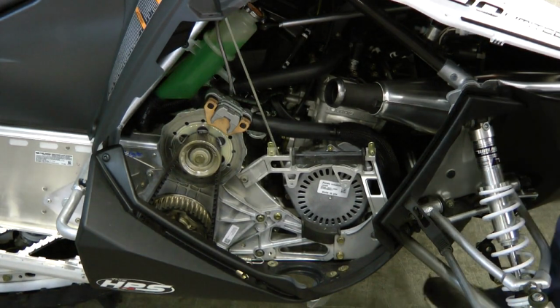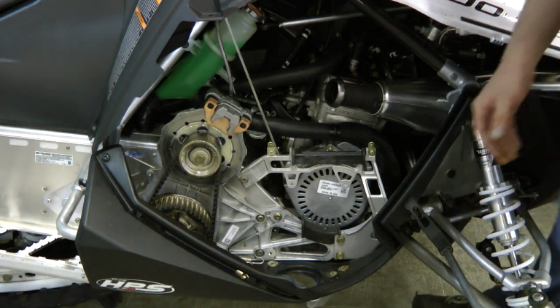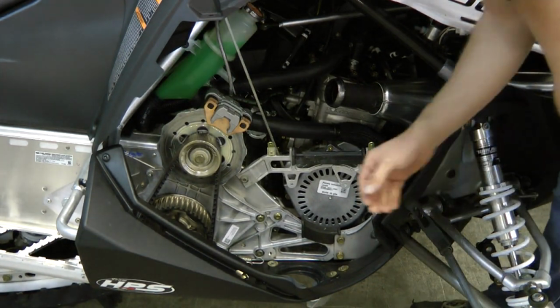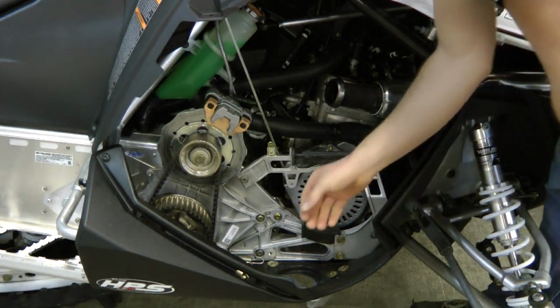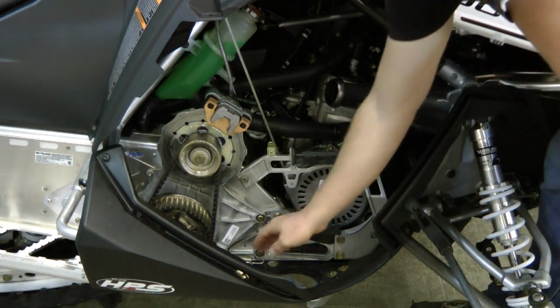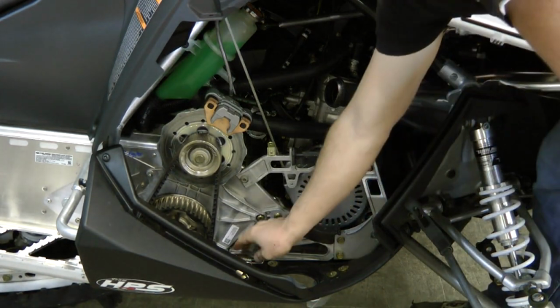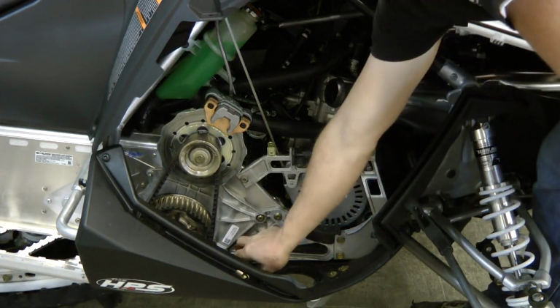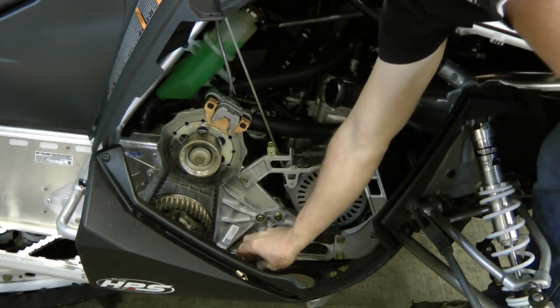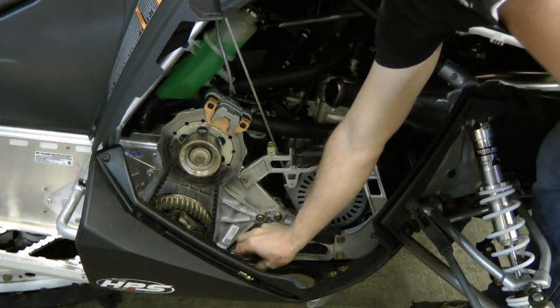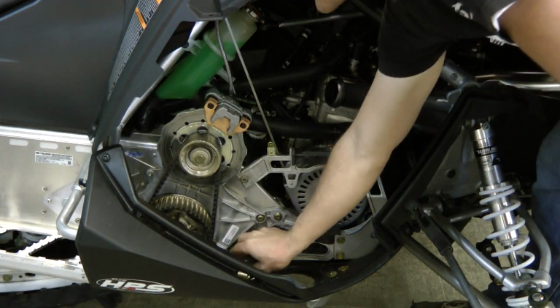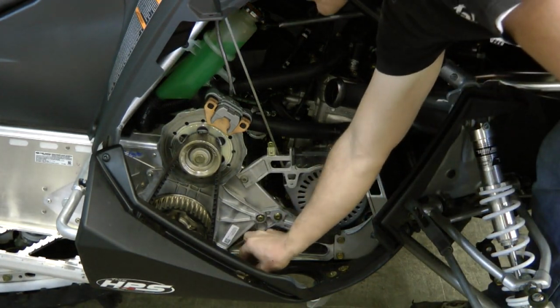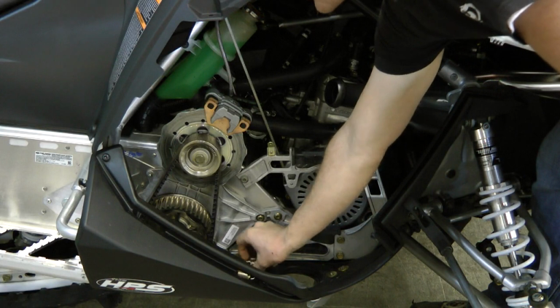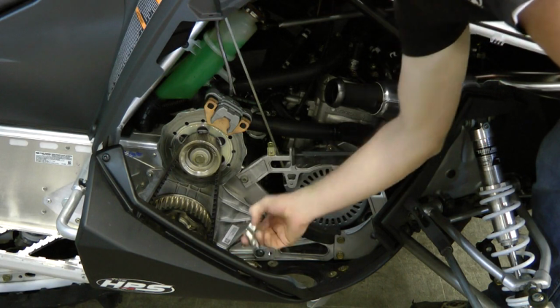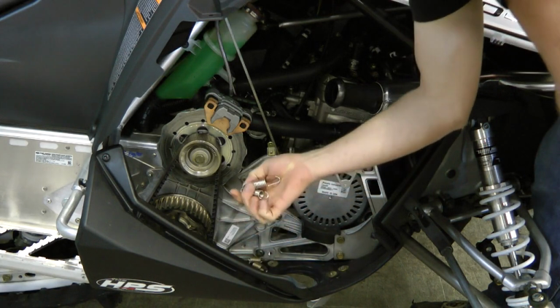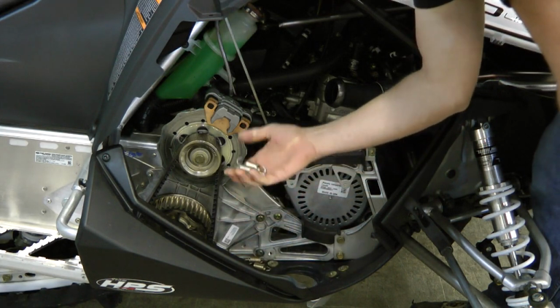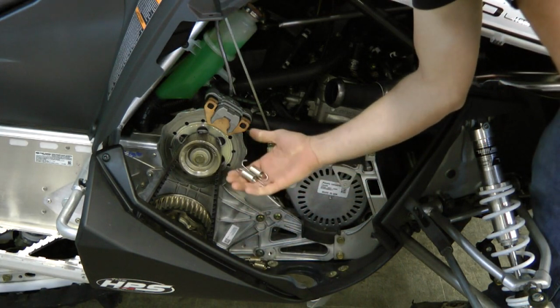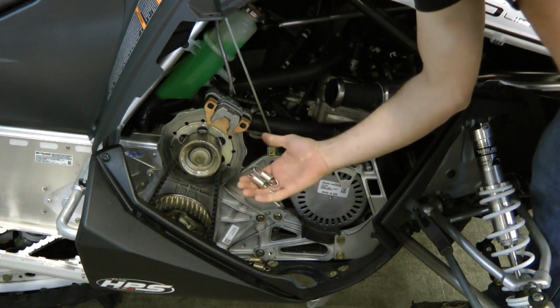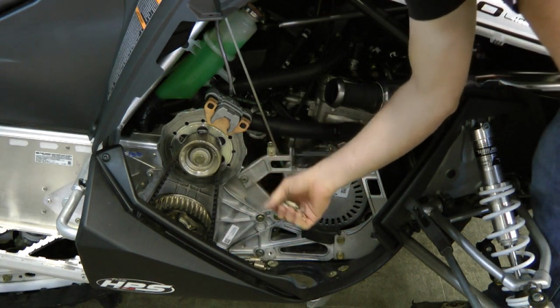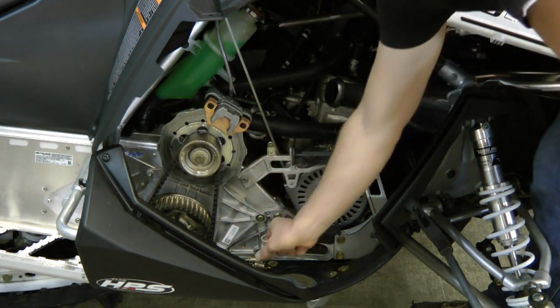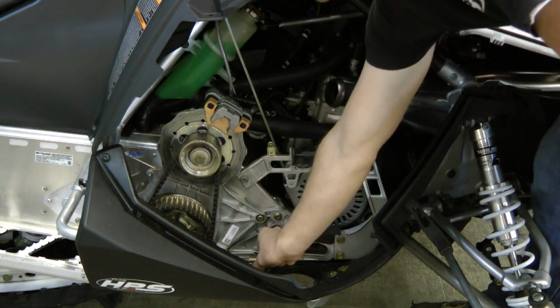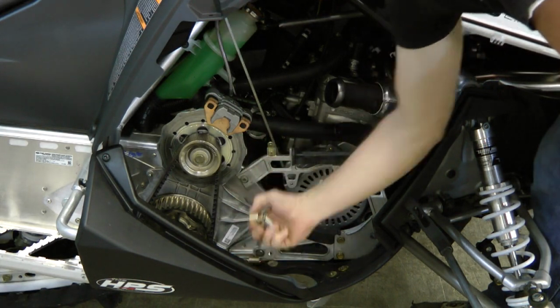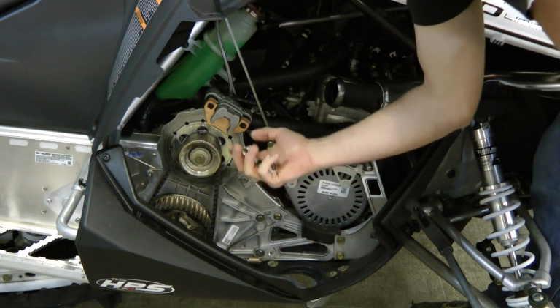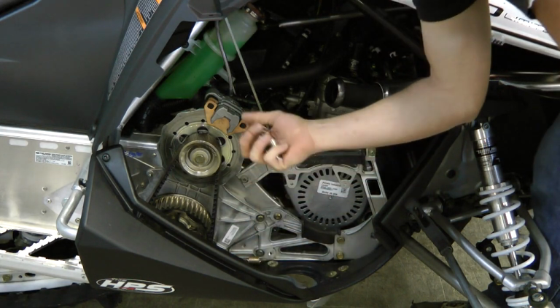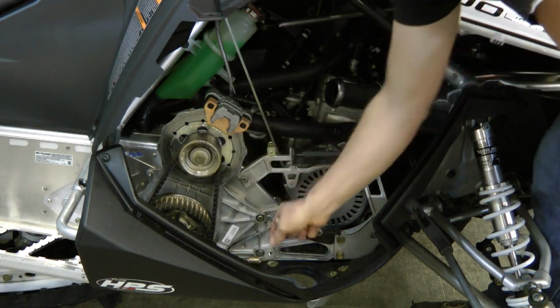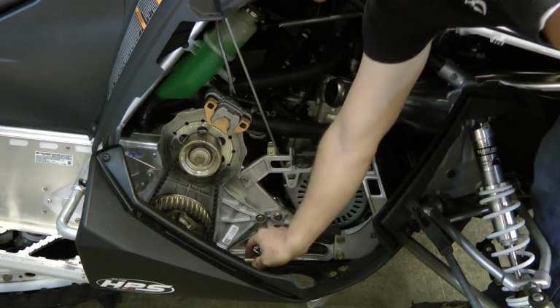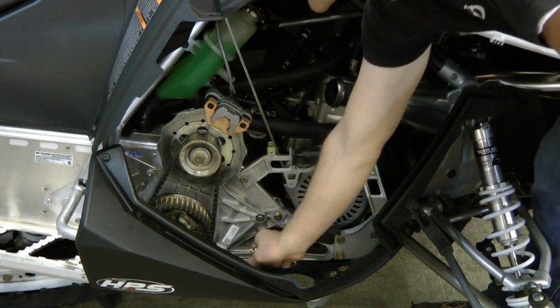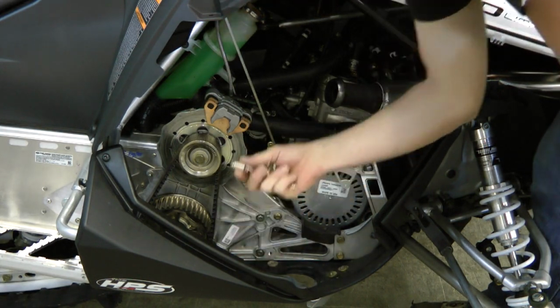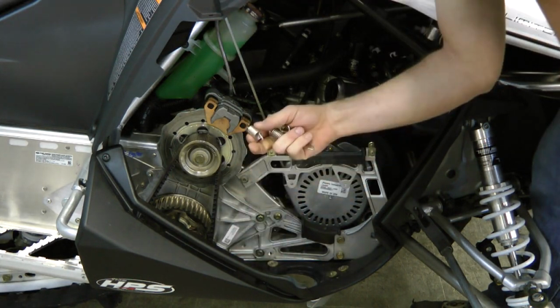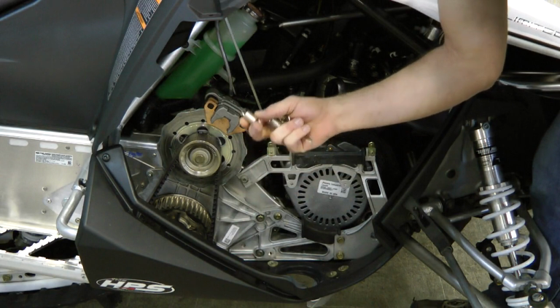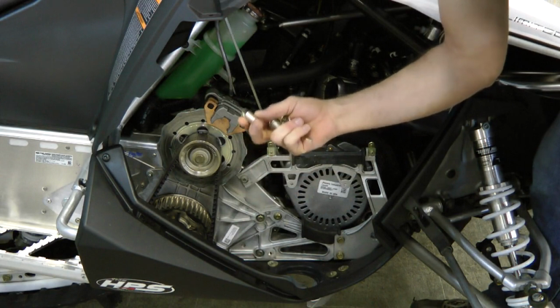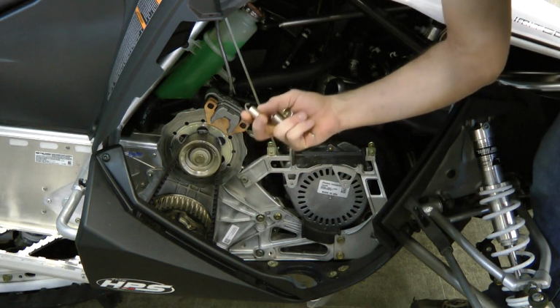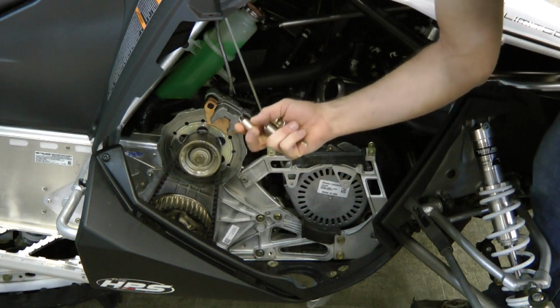To install the HPS silencer you'll need both of the long springs and one of the short springs. The other short spring just keep around for a spare.